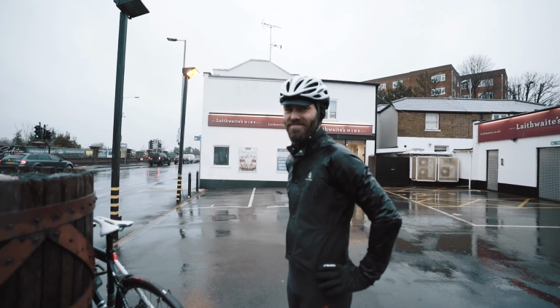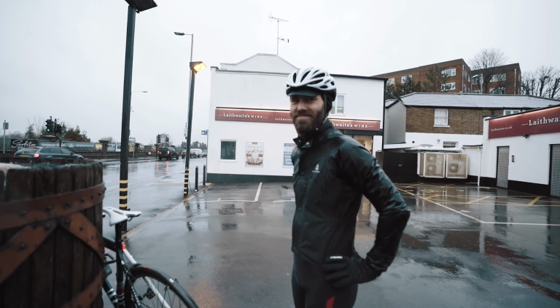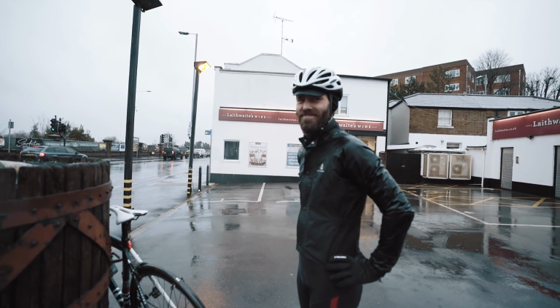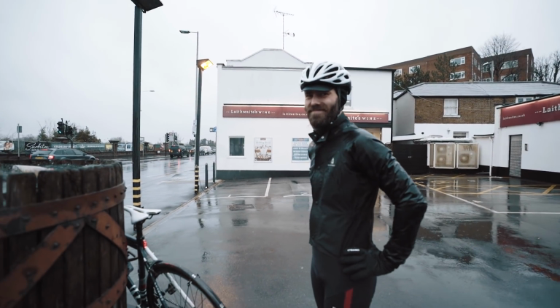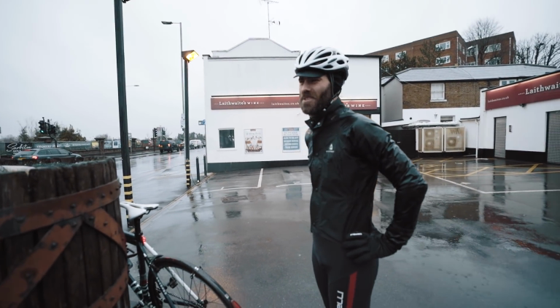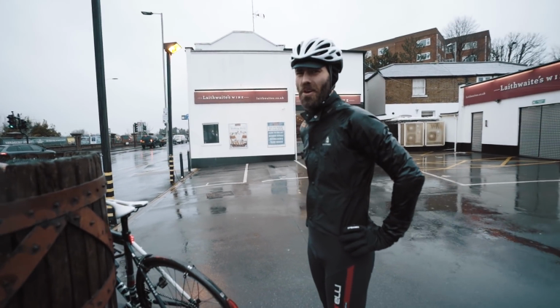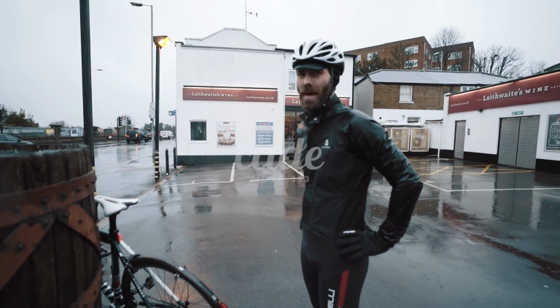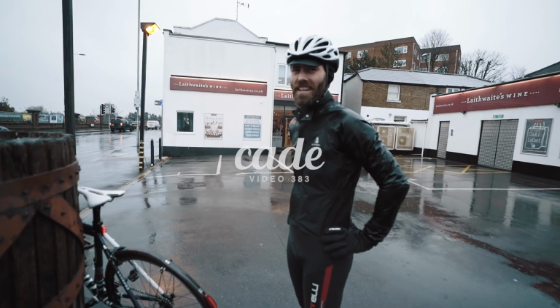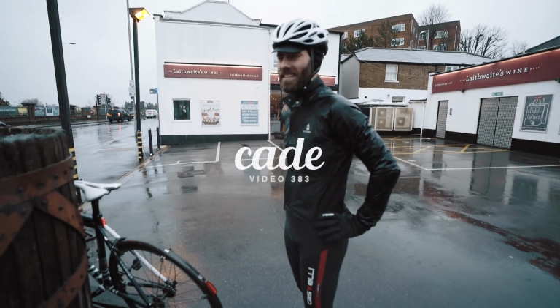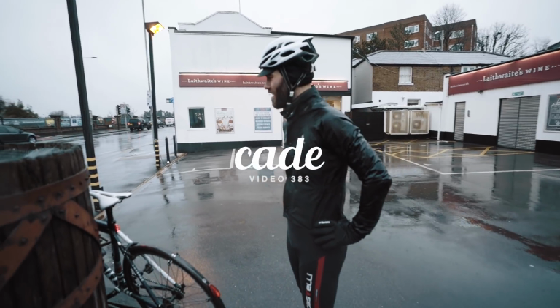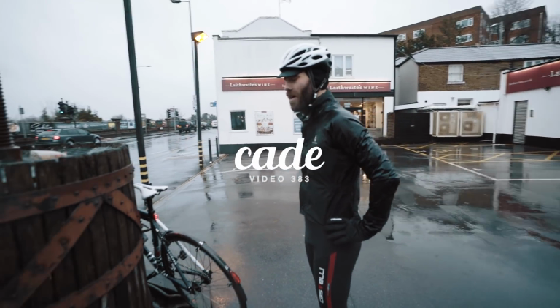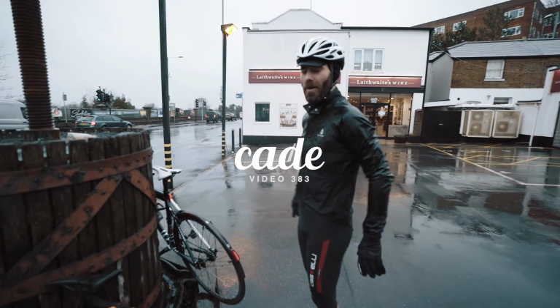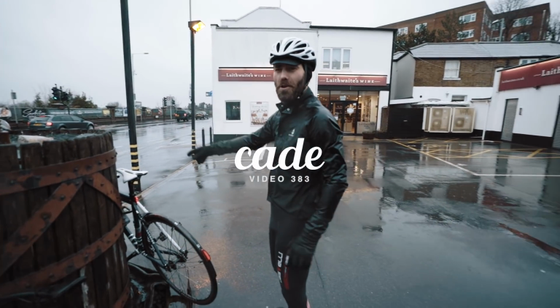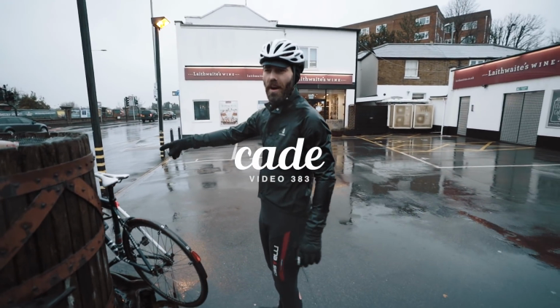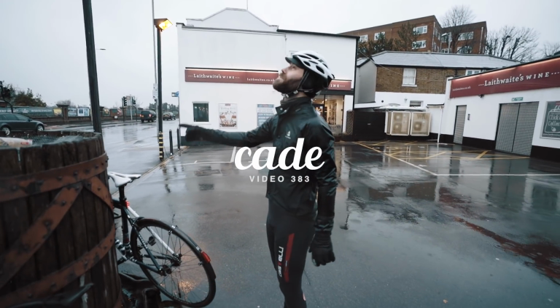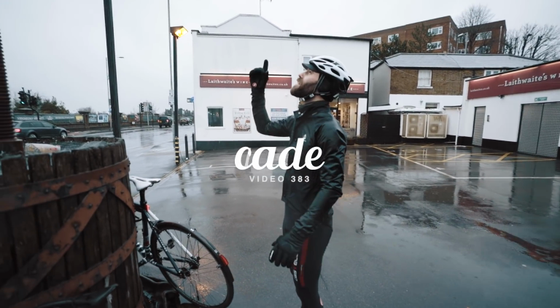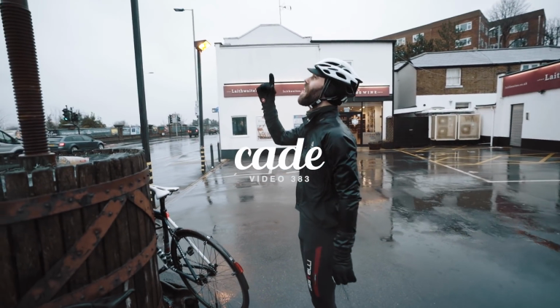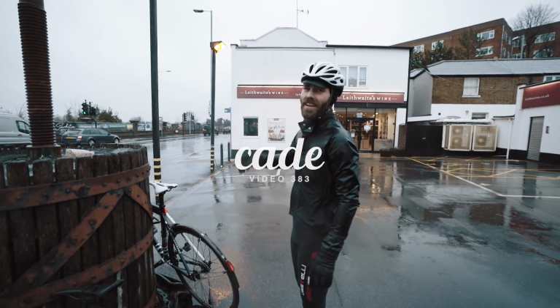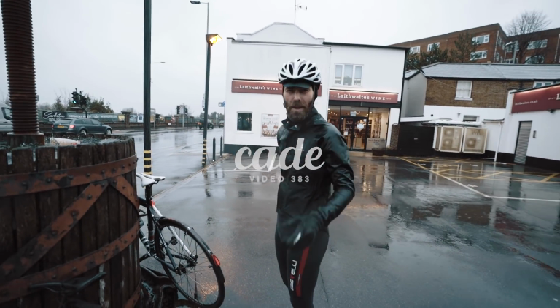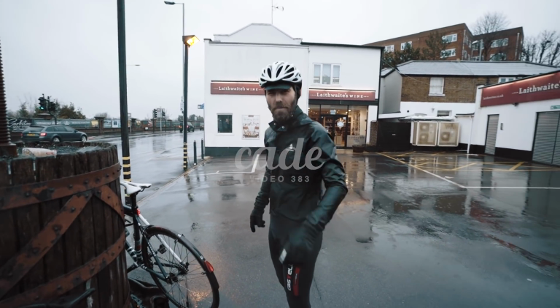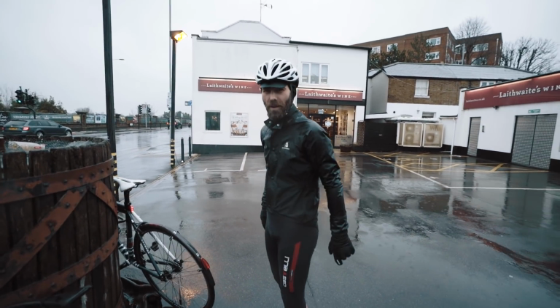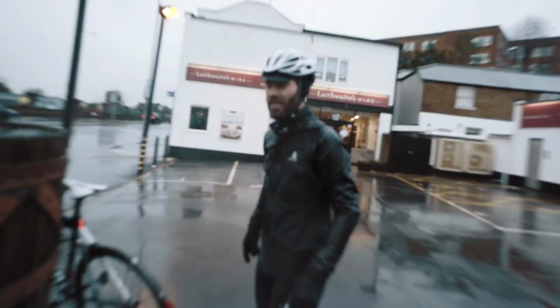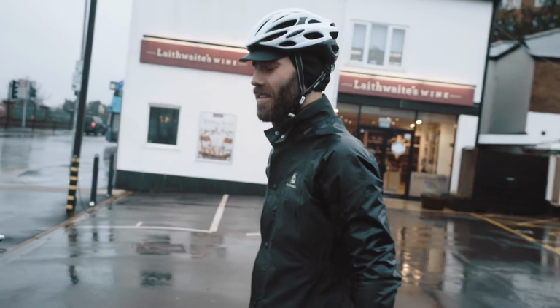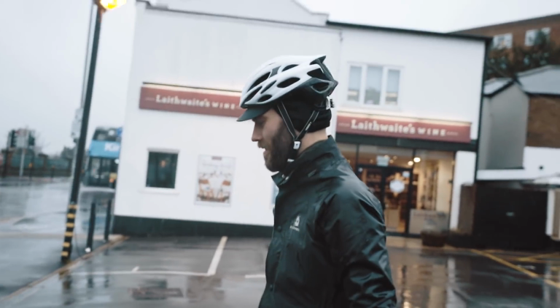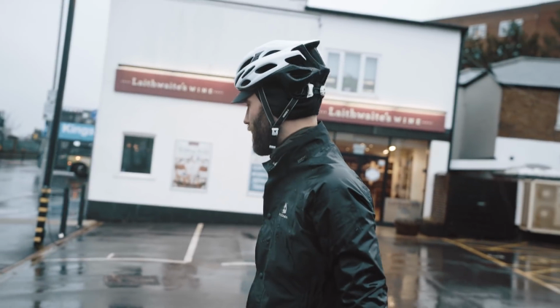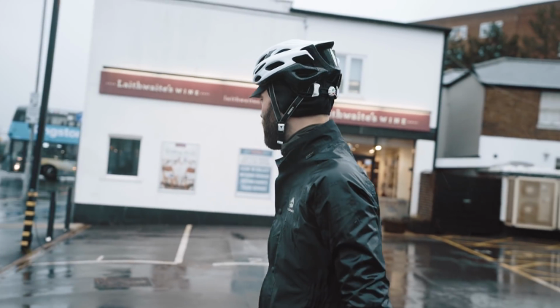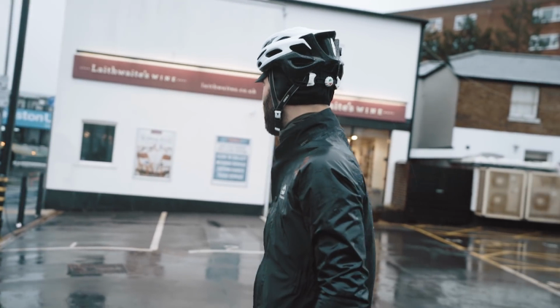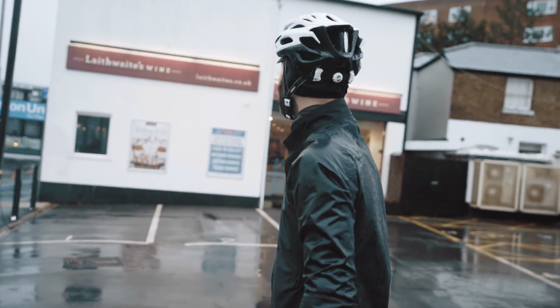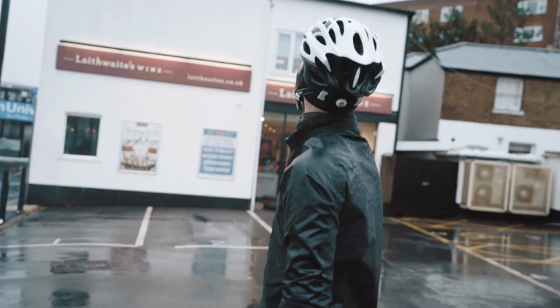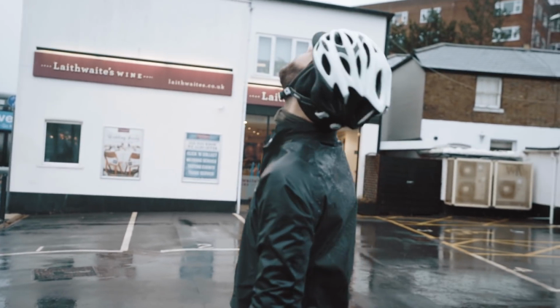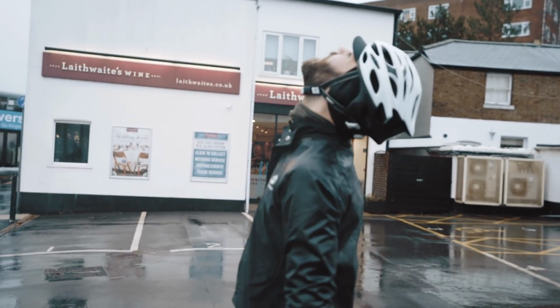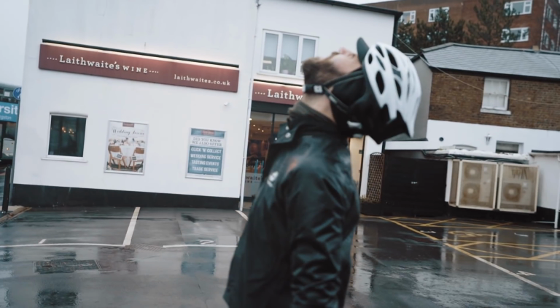Good morning. There's not a lot good about it, is there? What's wrong with it? I've got two degrees, it's pissing with rain and we're going for a bike ride. Well, we could go for something that resembles a bike ride.